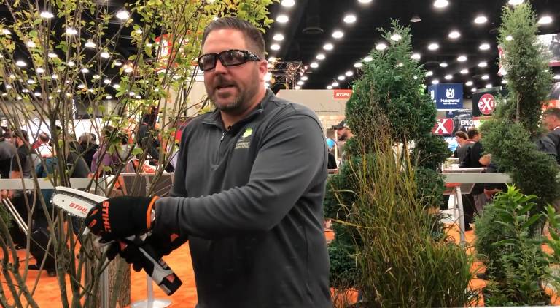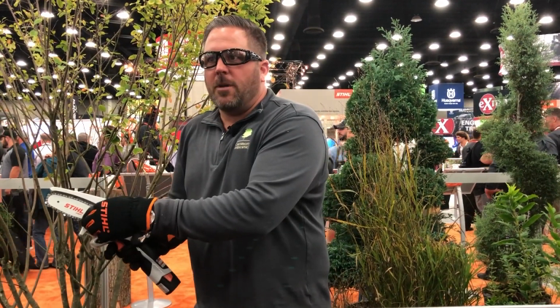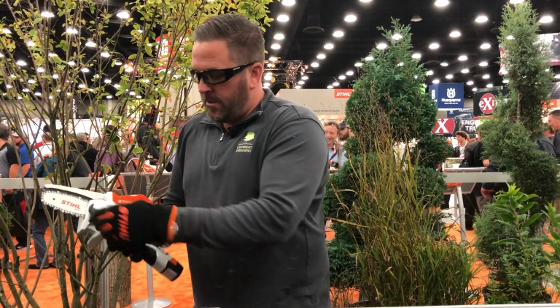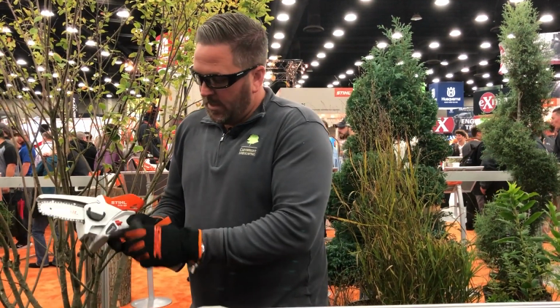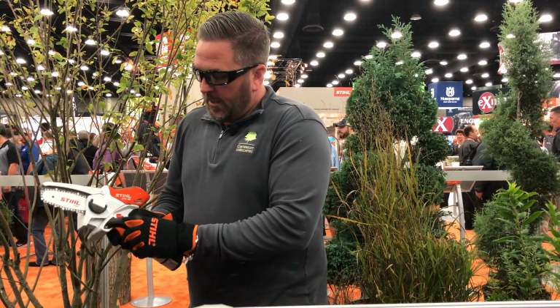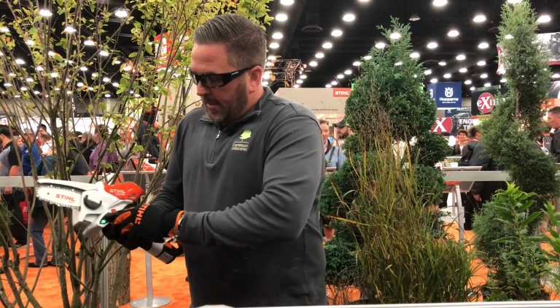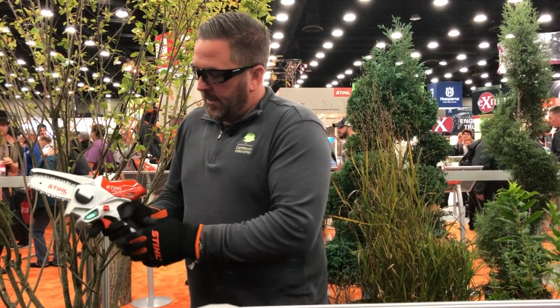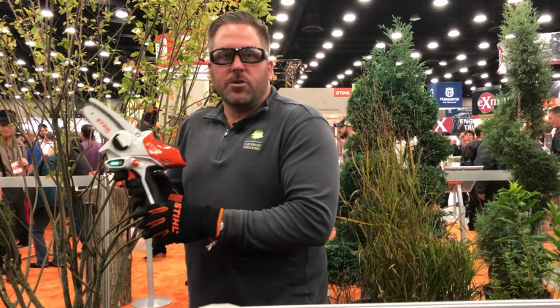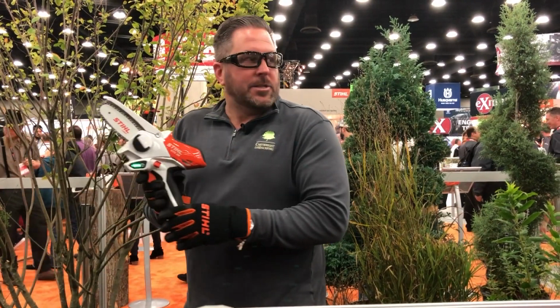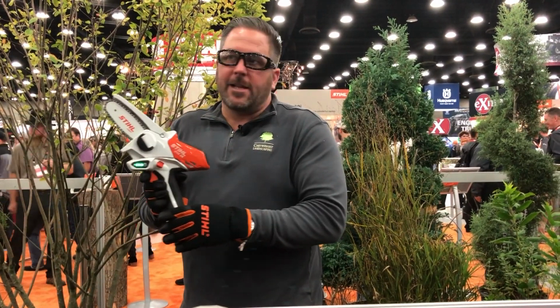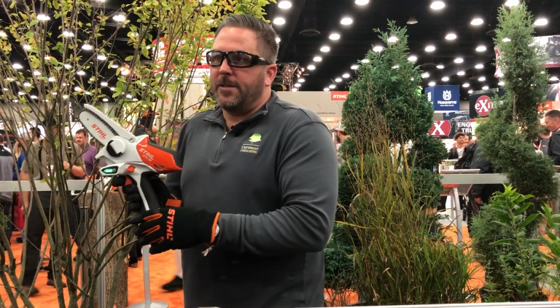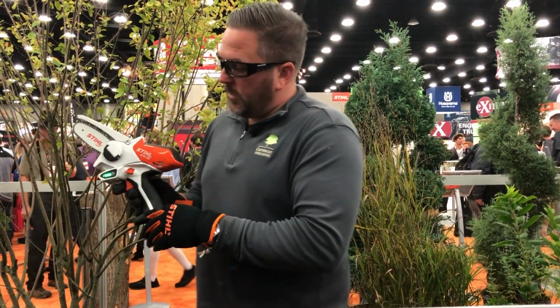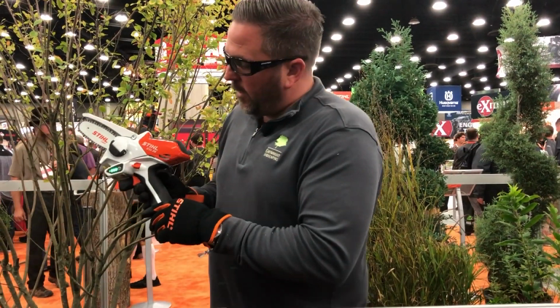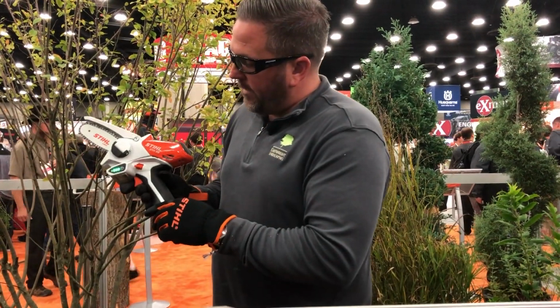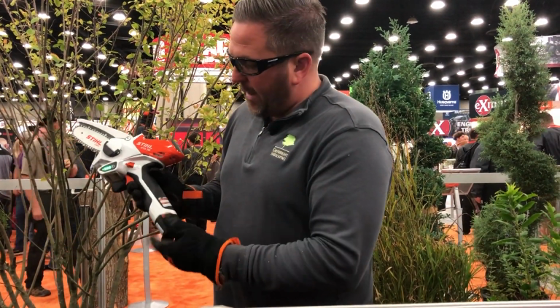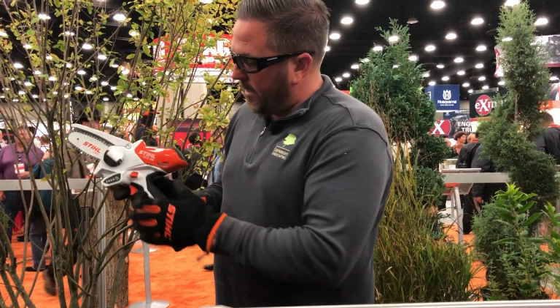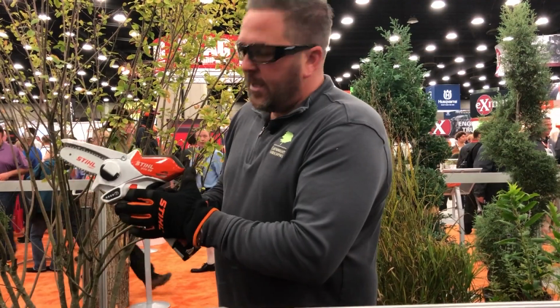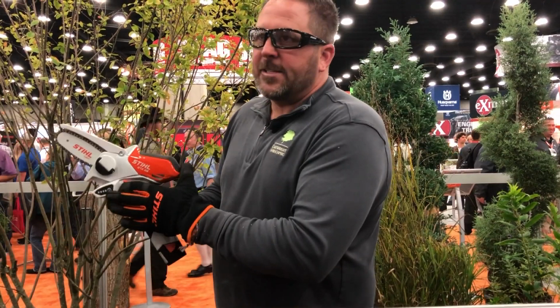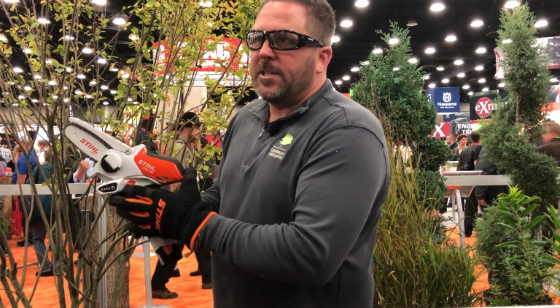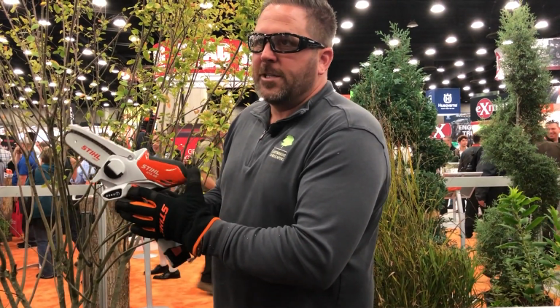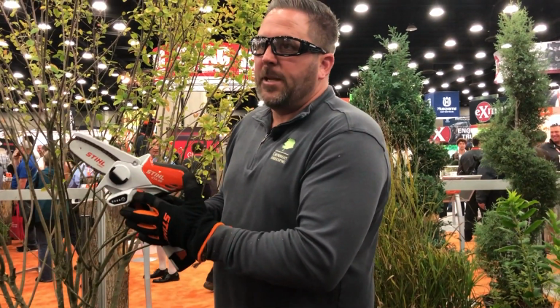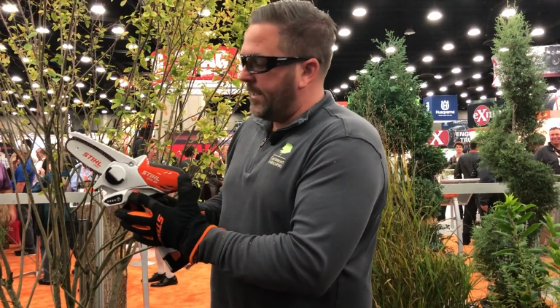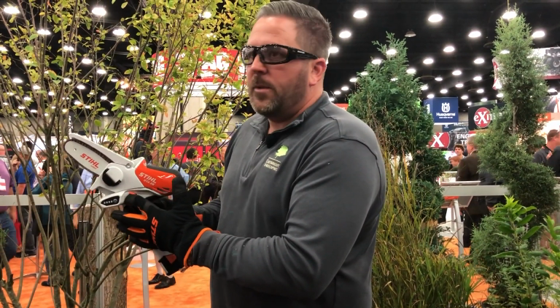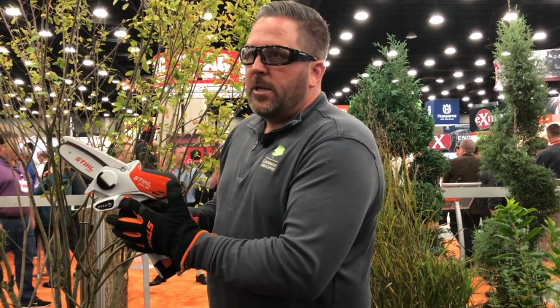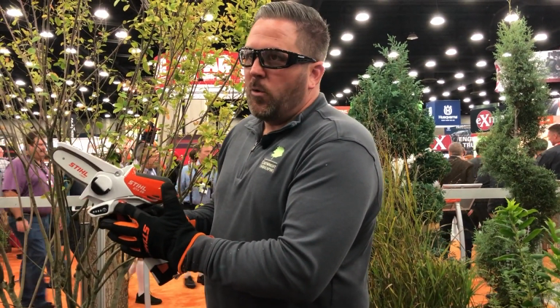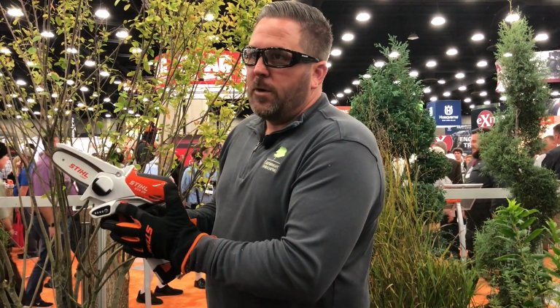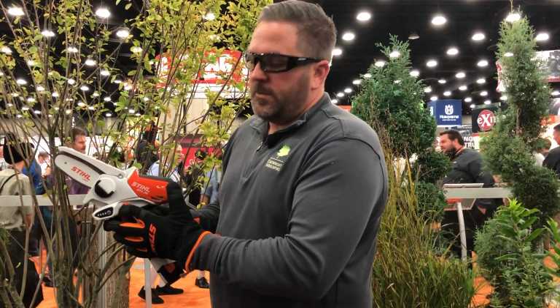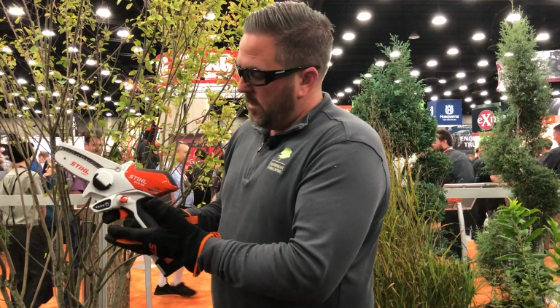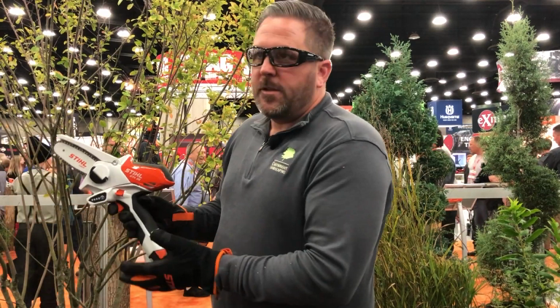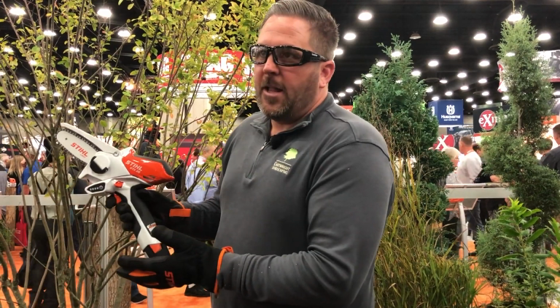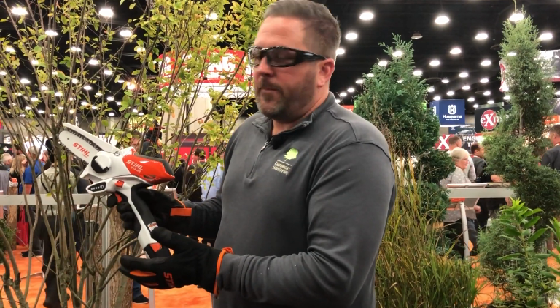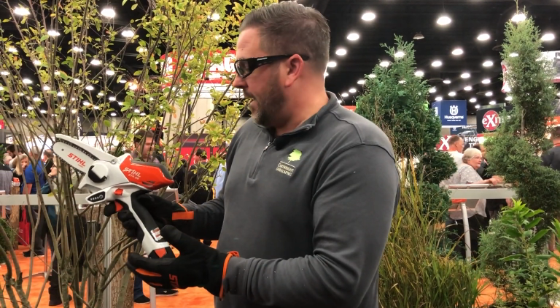There's a tensioner right here. That shows you how much battery life is still on the equipment as the battery runs. This is a safety switch — this must be raised up in order to turn it on.